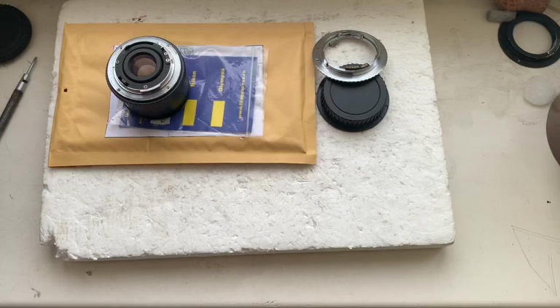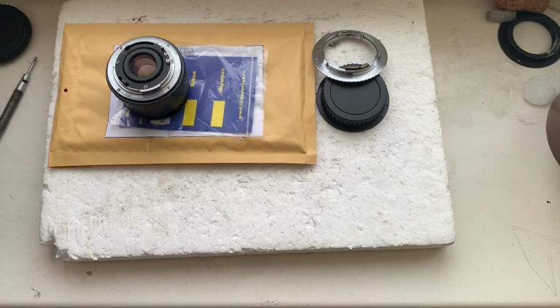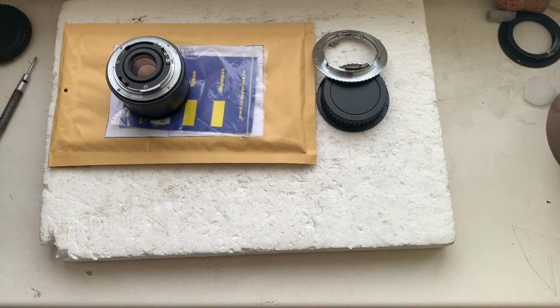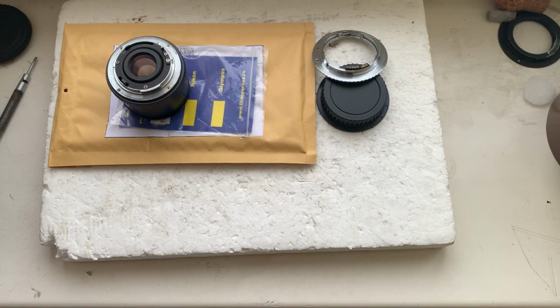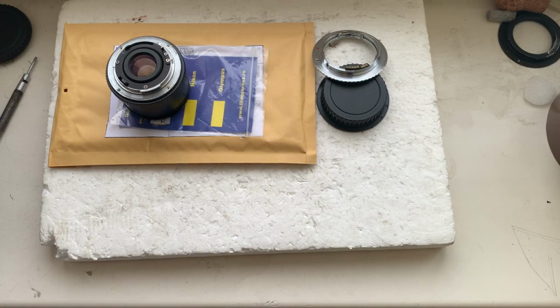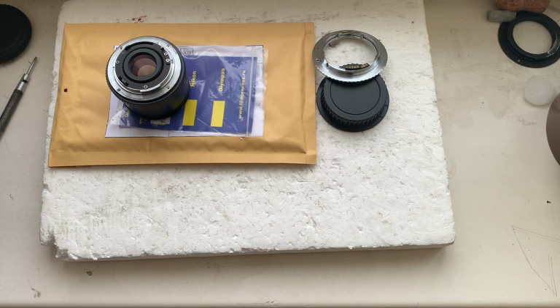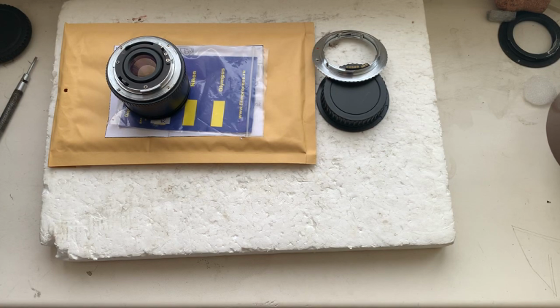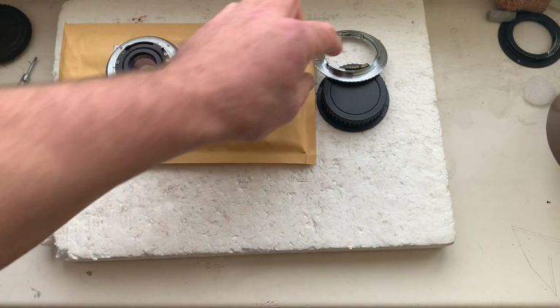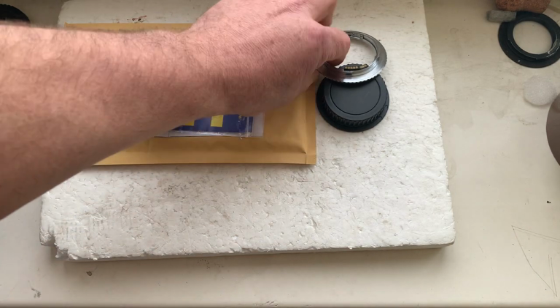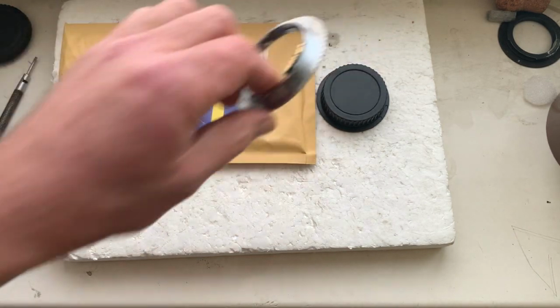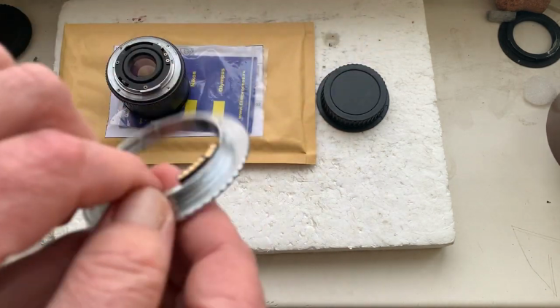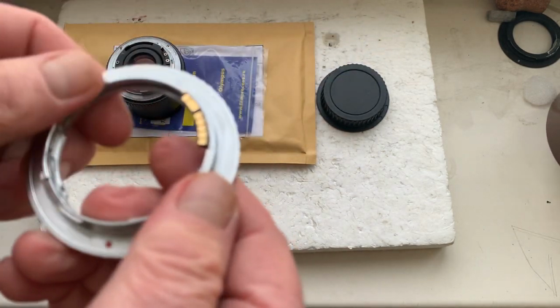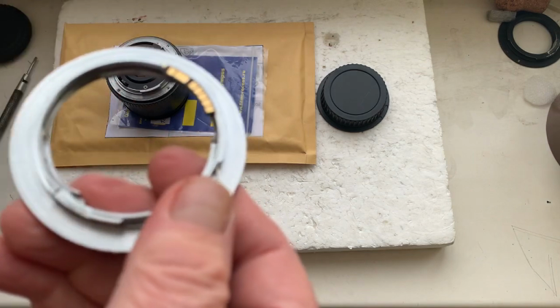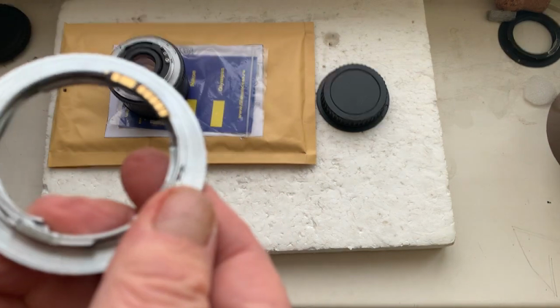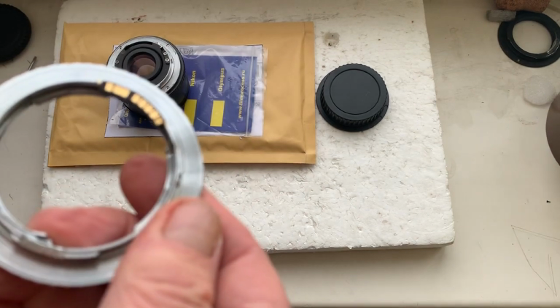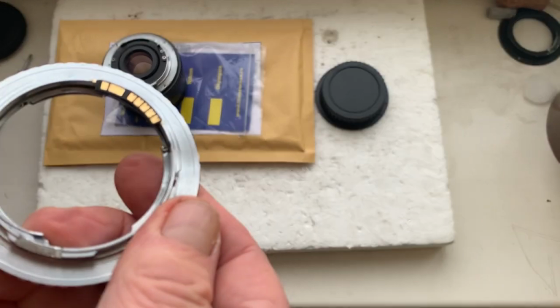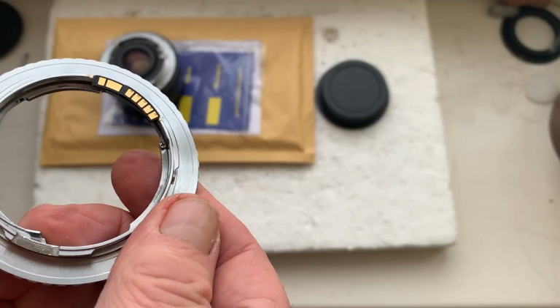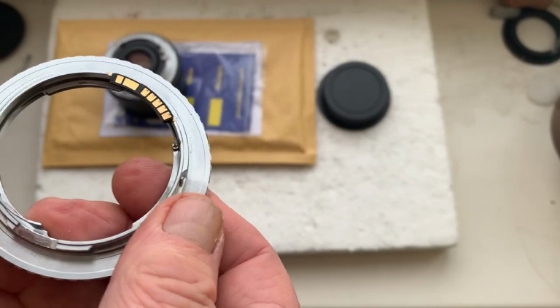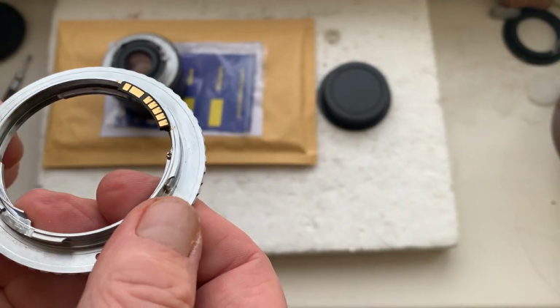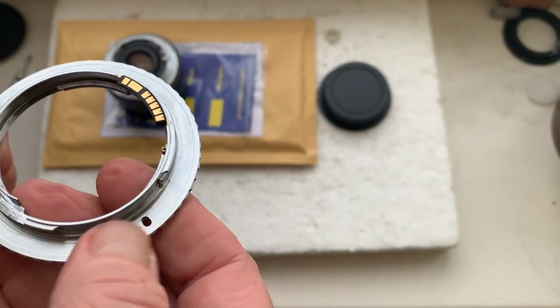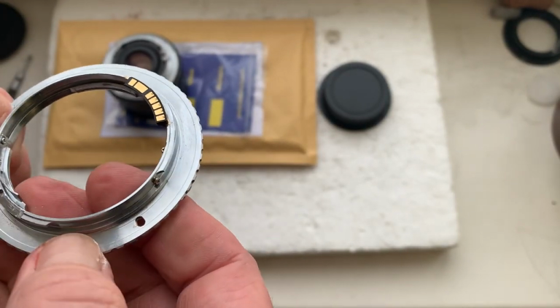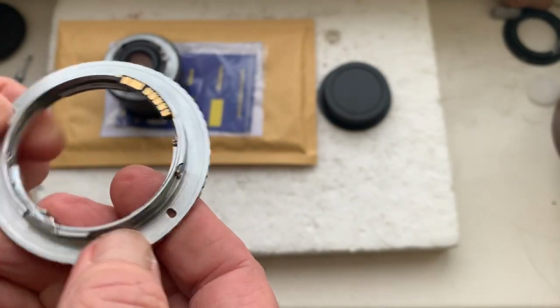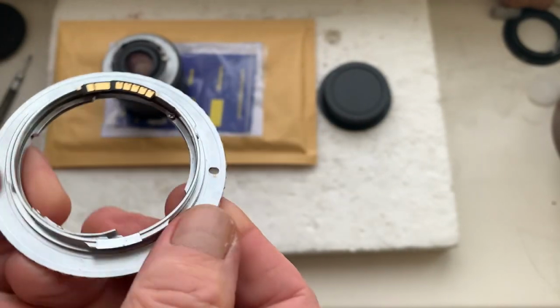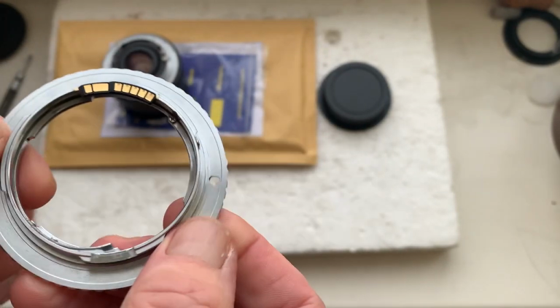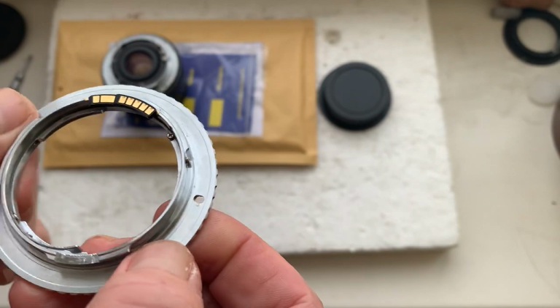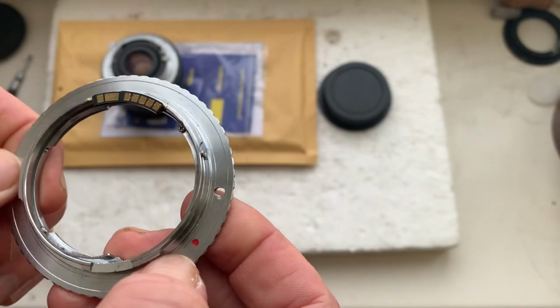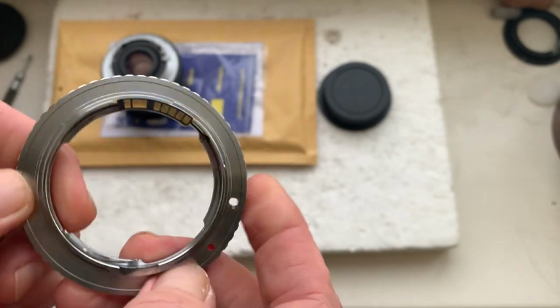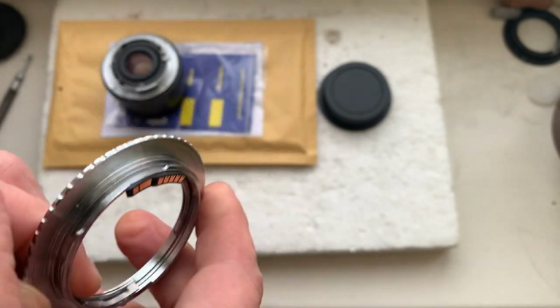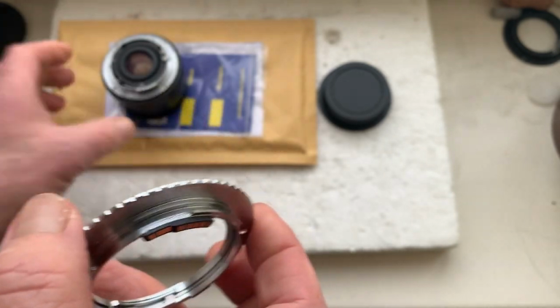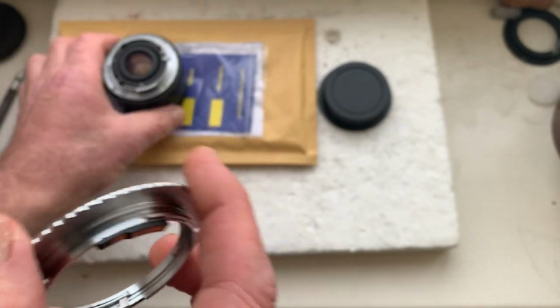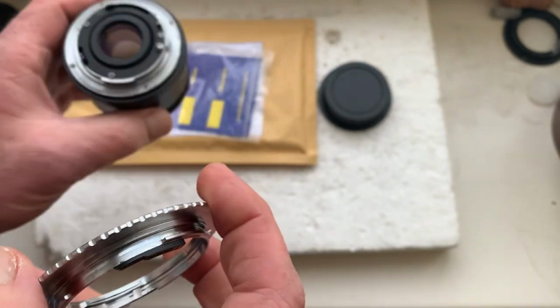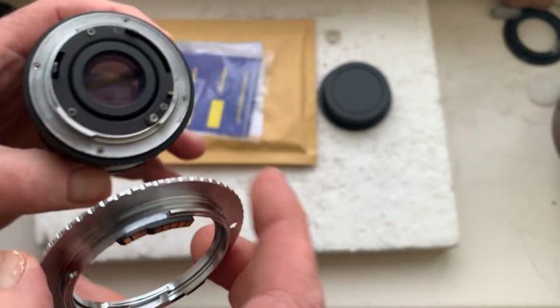Hello Giuseppe, this video is about your adapter to Canon with the Endelion chip. Now I'll check your adapter with chip with my lens in my camera.